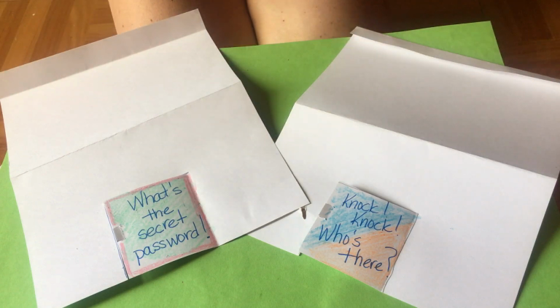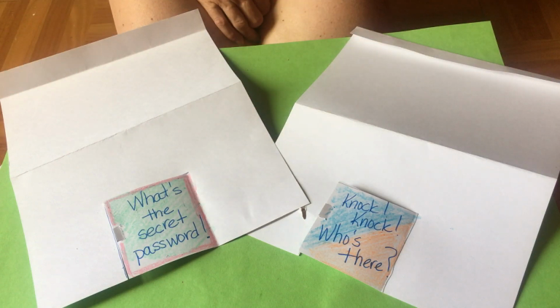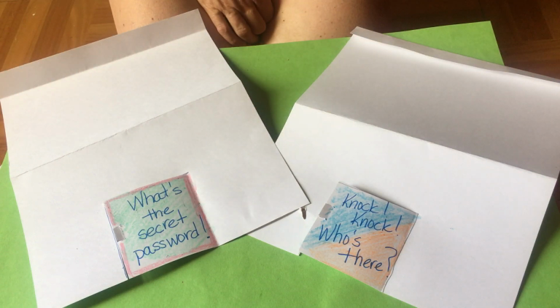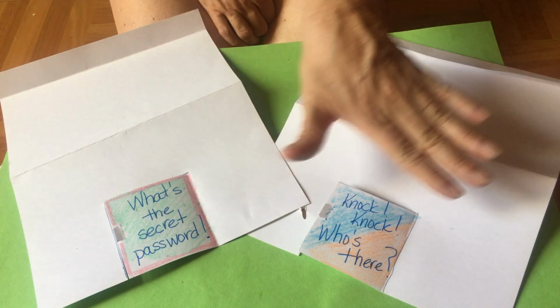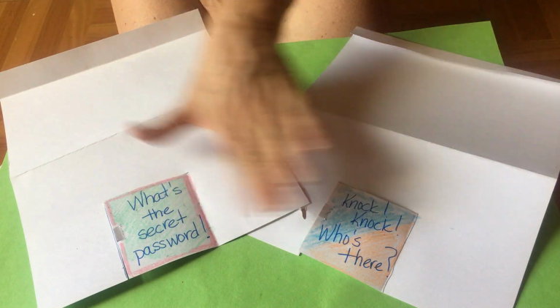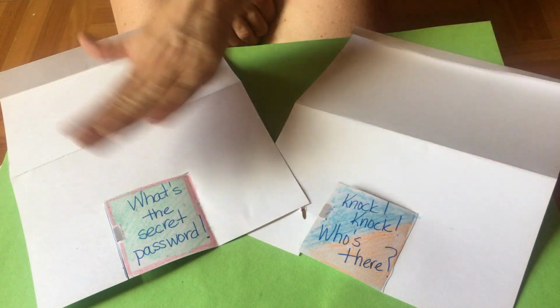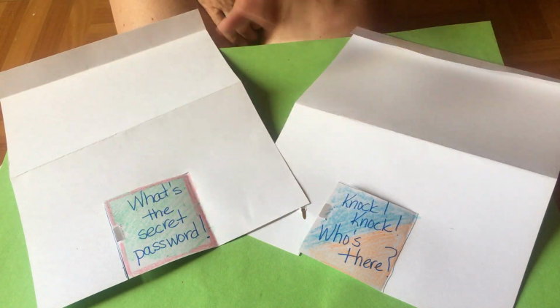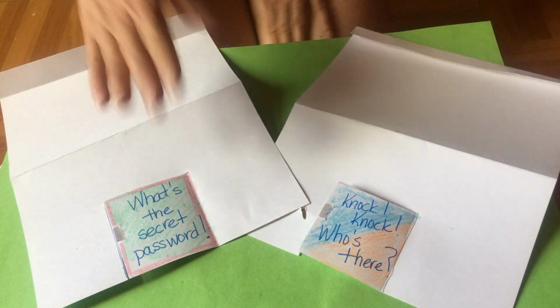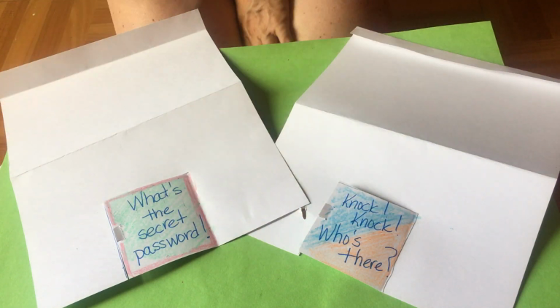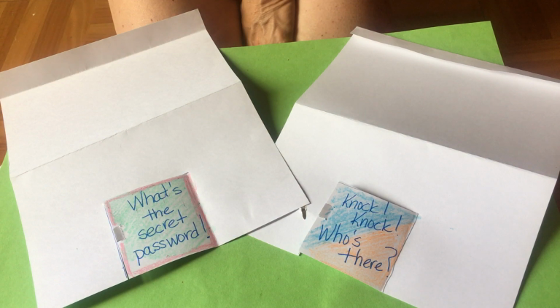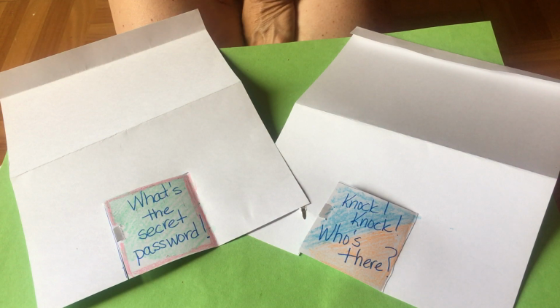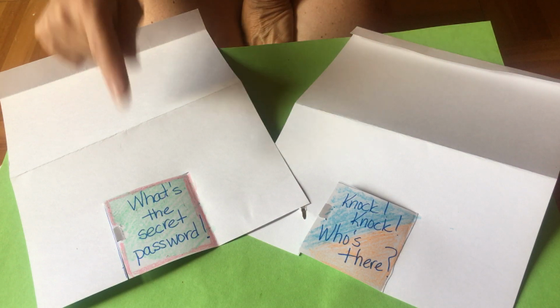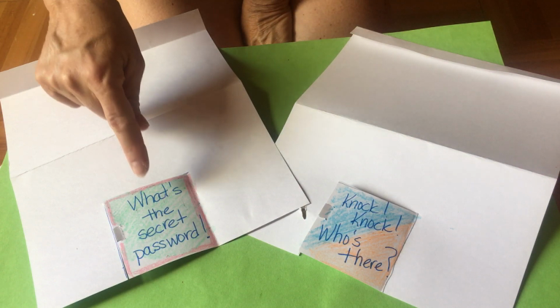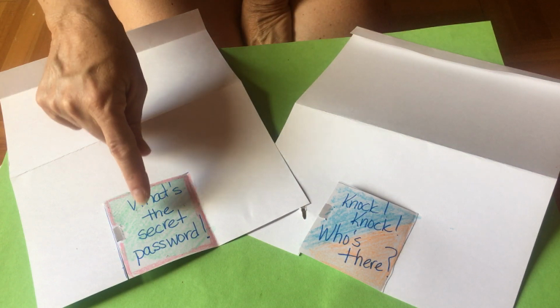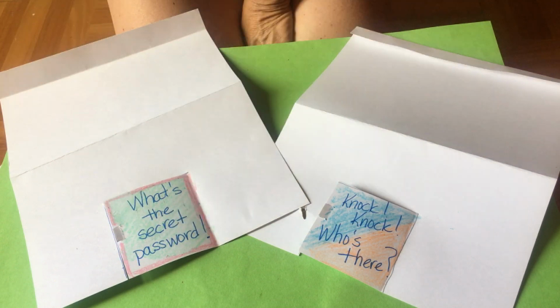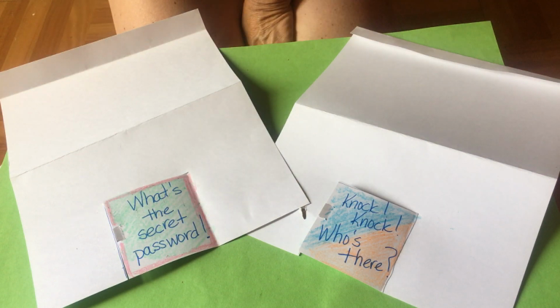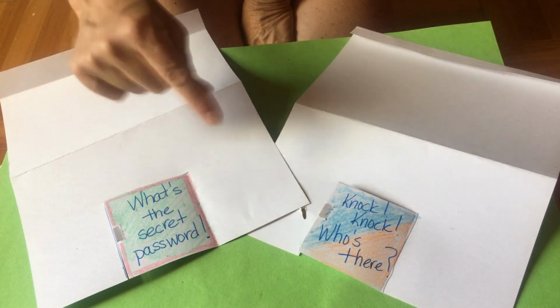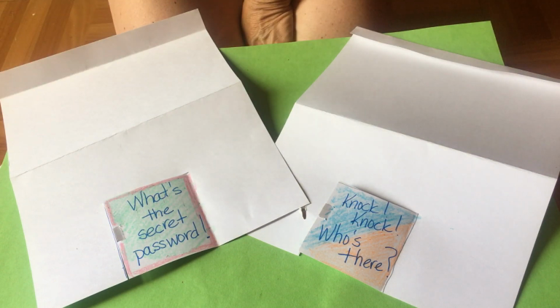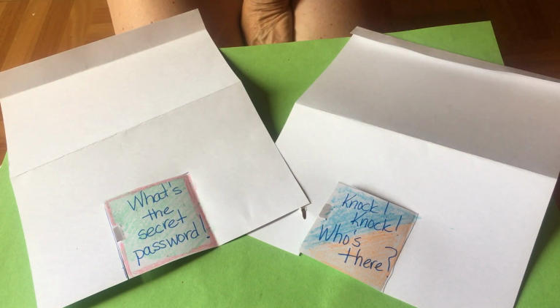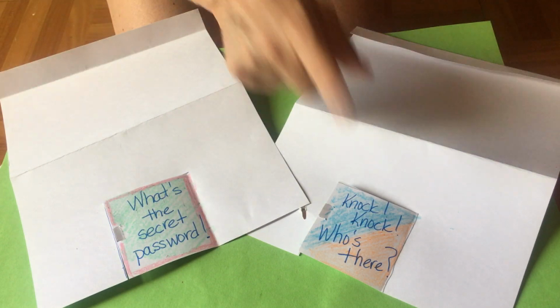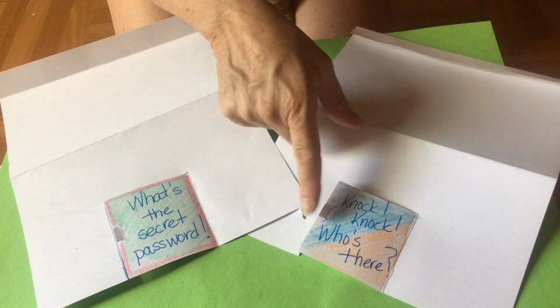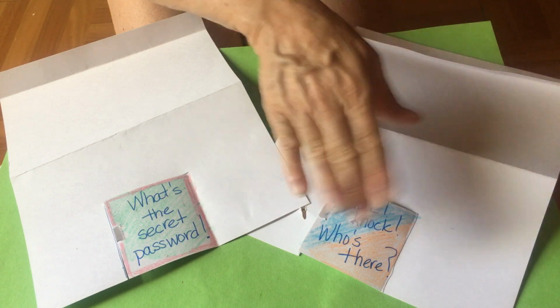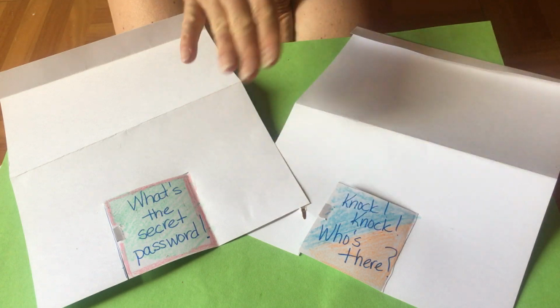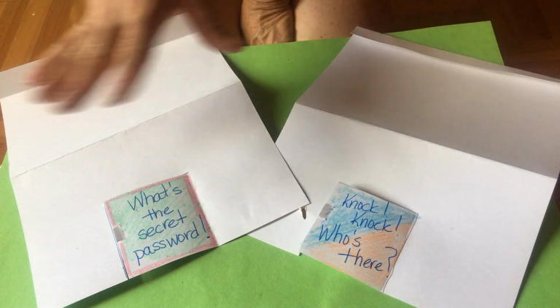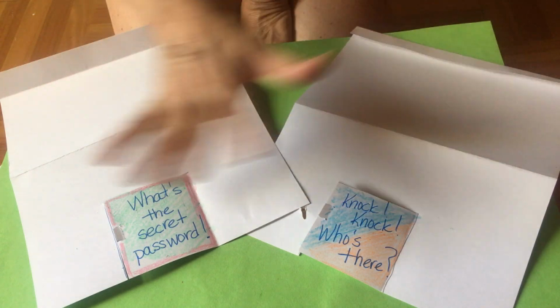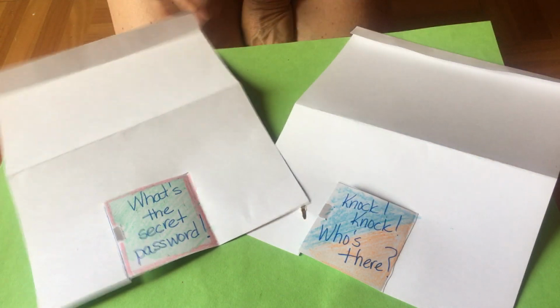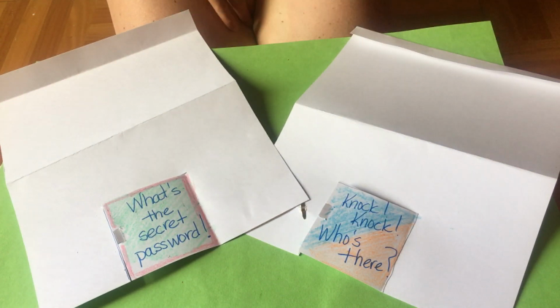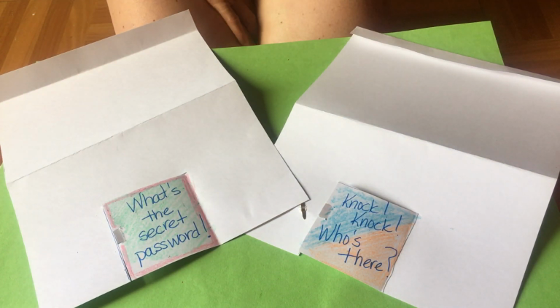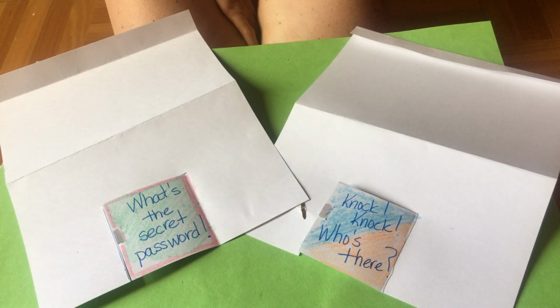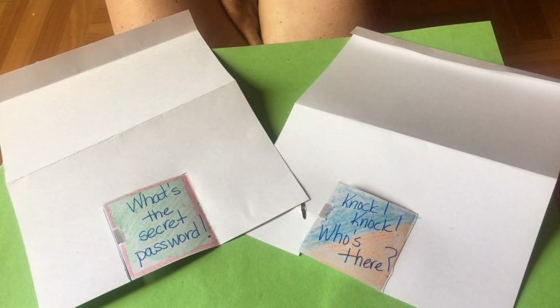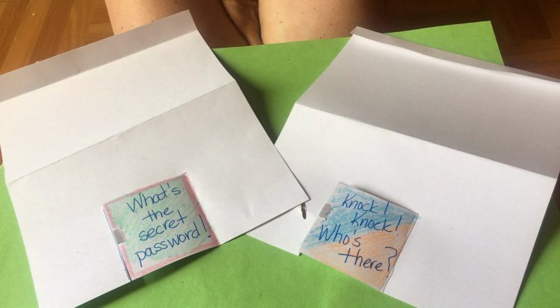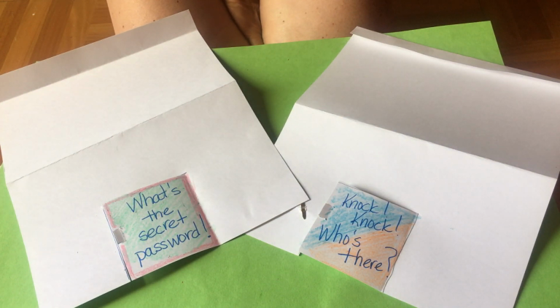You should have this paper. Your door isn't decorated like mine — I decorated my door. I wrote 'What's the secret password?' and colored it in a little bit. You can decorate your door however you want on your activity.